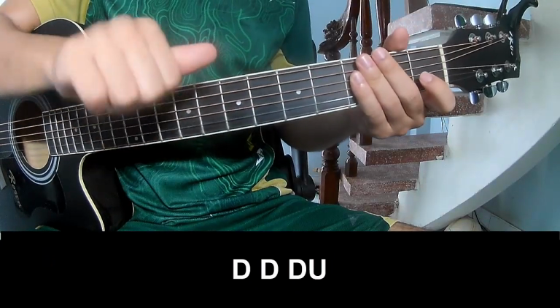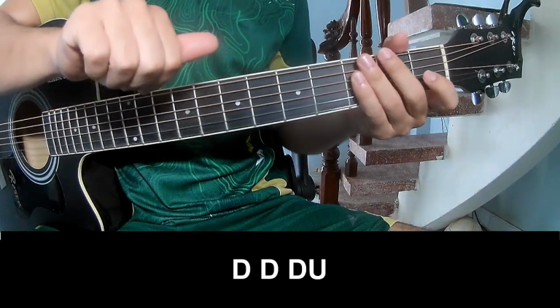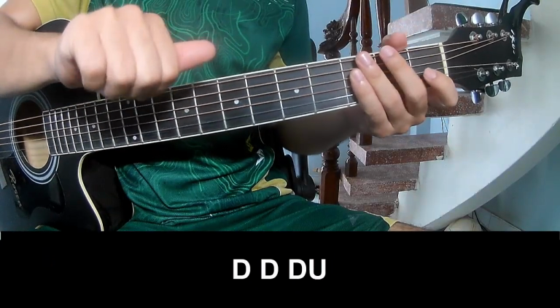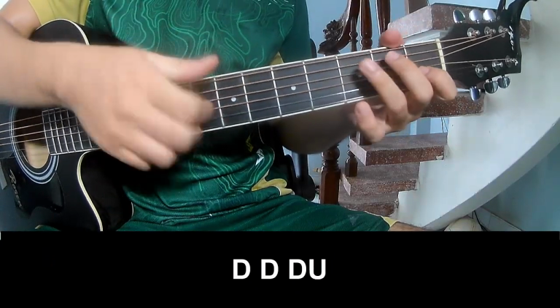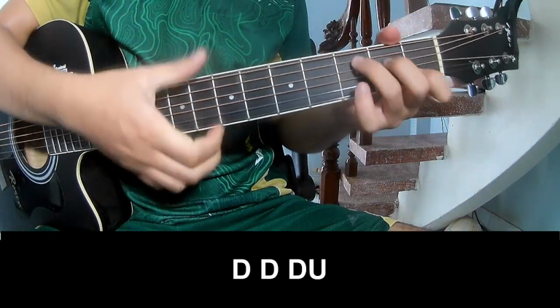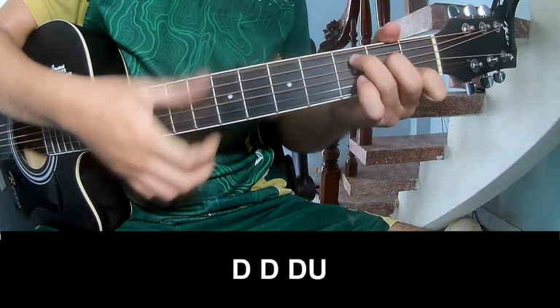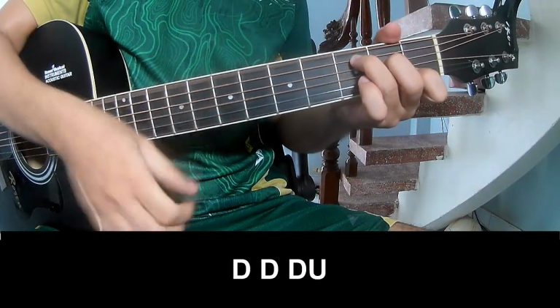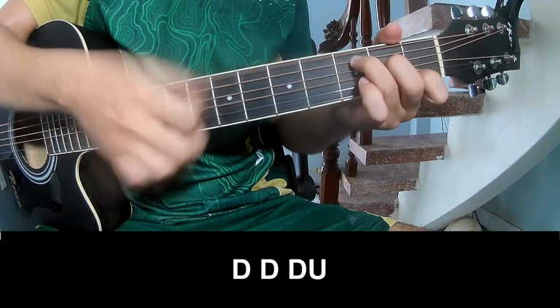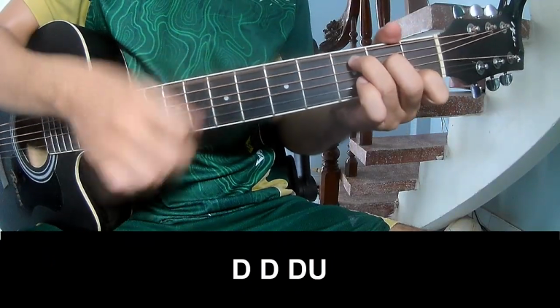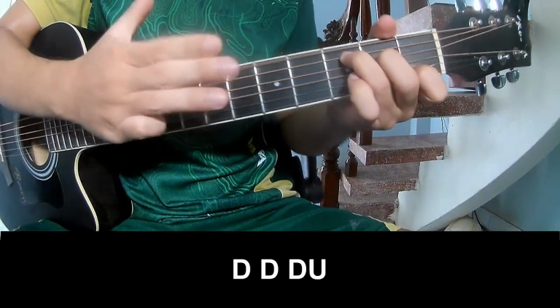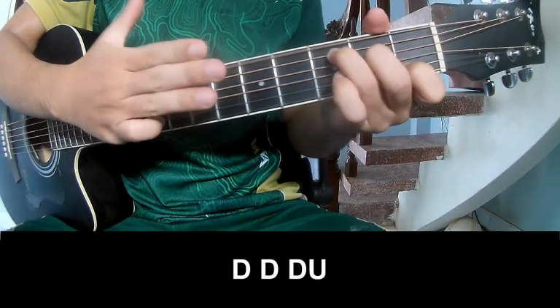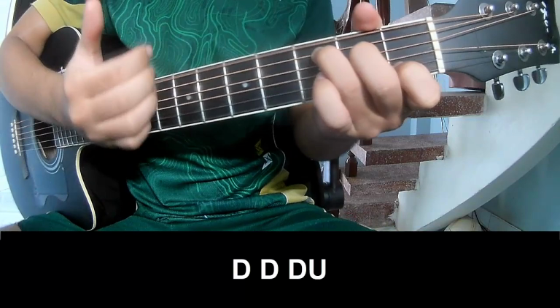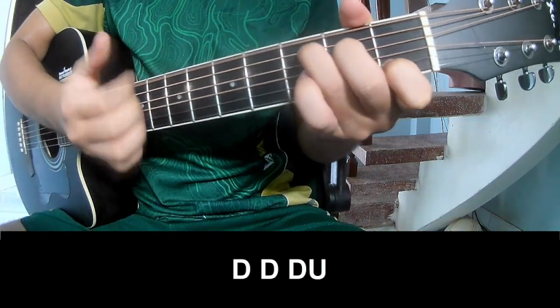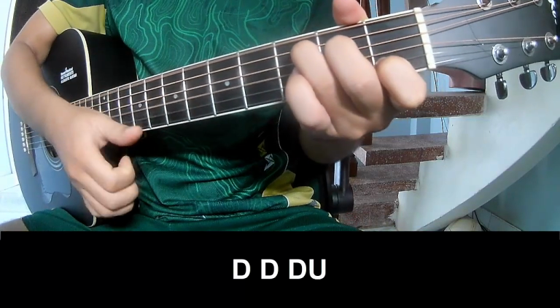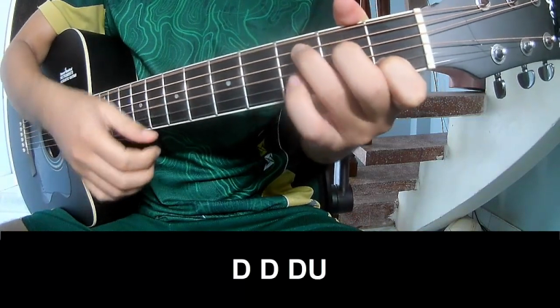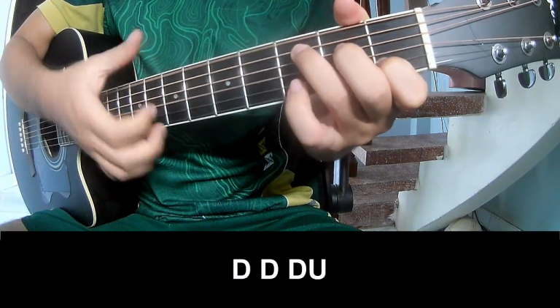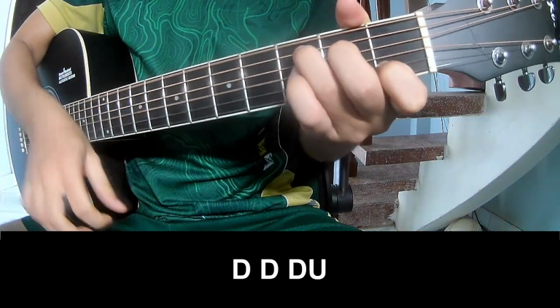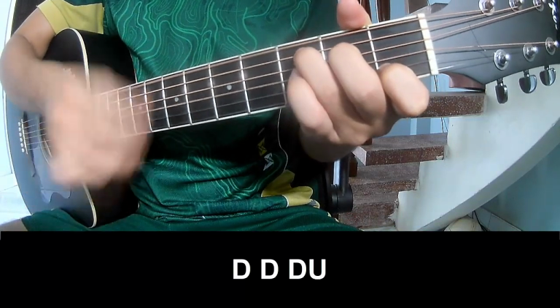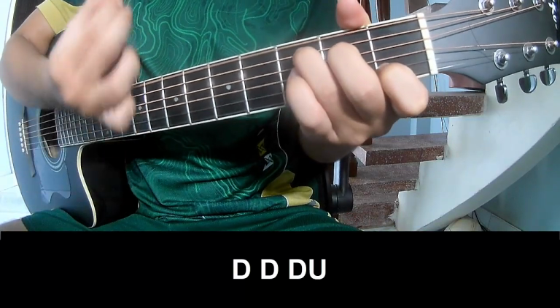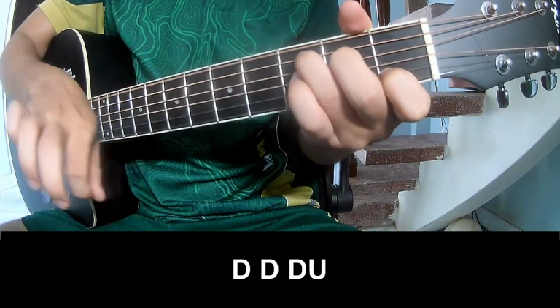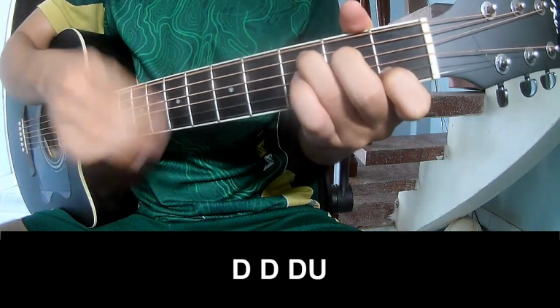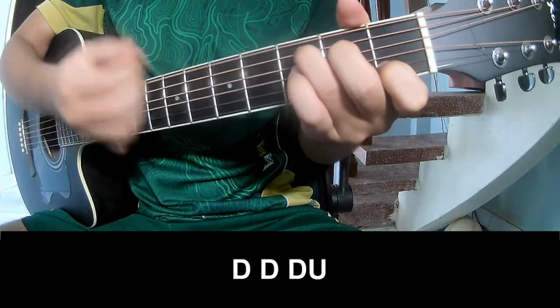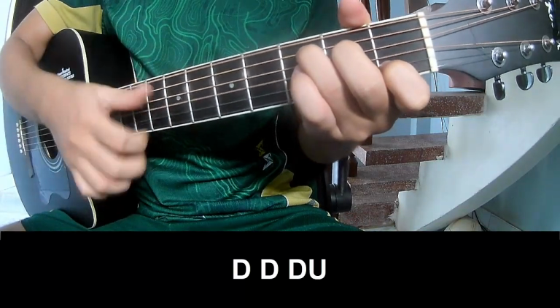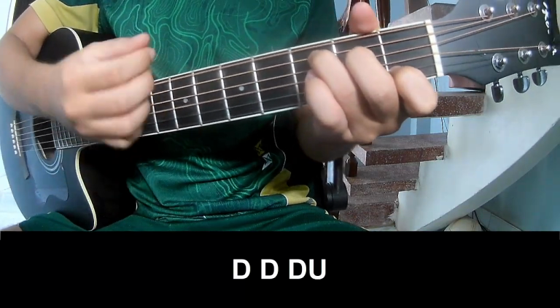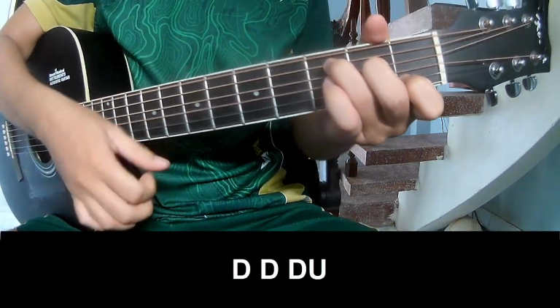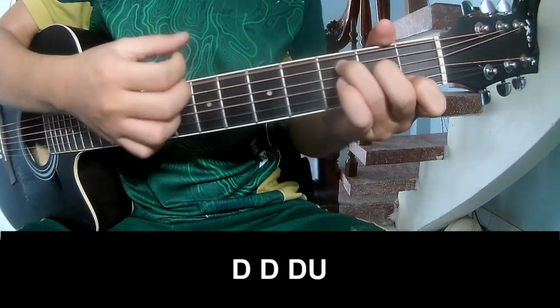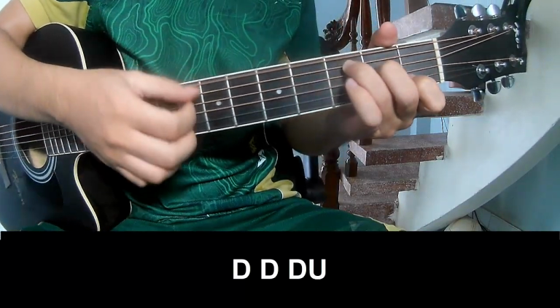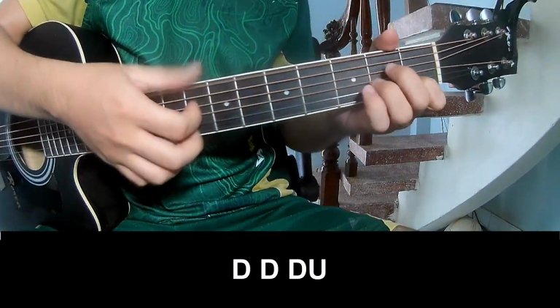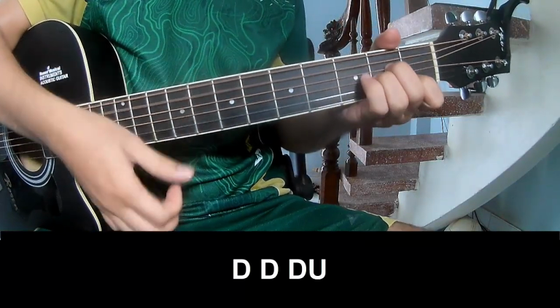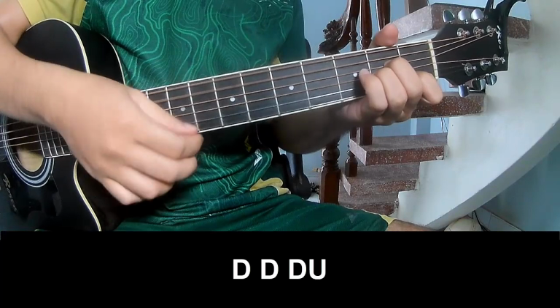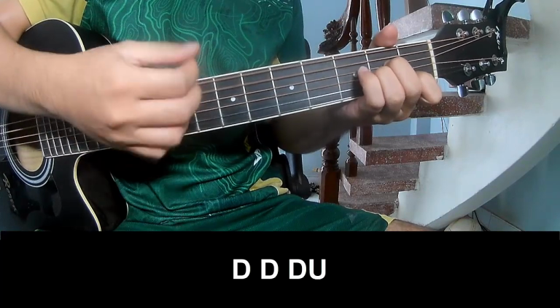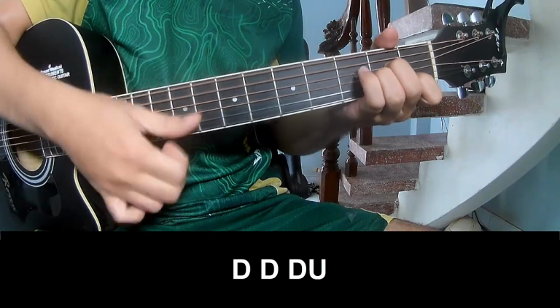First, you play DOWN, DOWN, UP, UP, DOWN, DOWN, DOWN, DOWN, DOWN, DOWN, DOWN, DOWN.